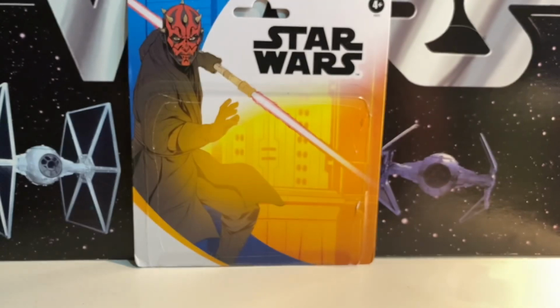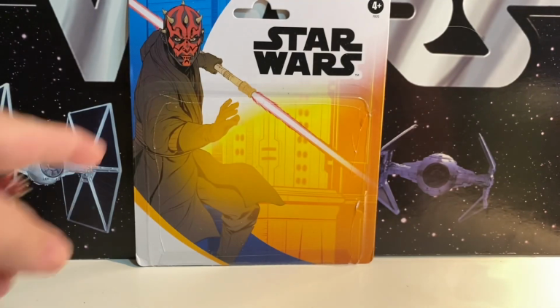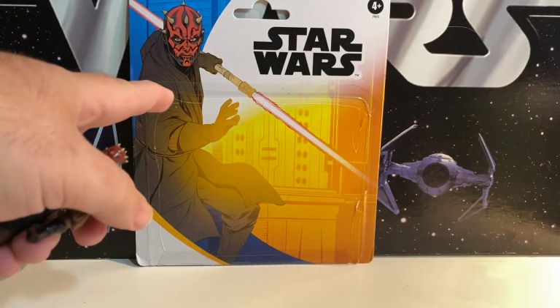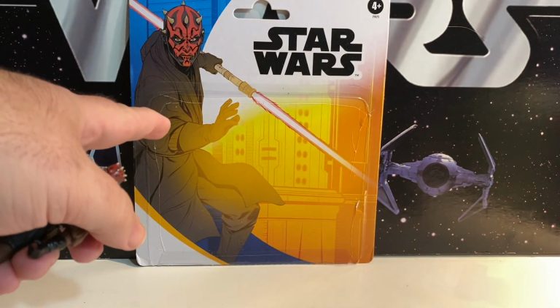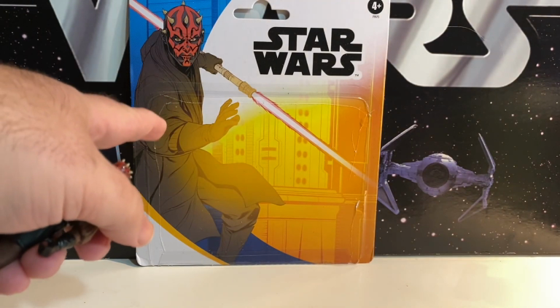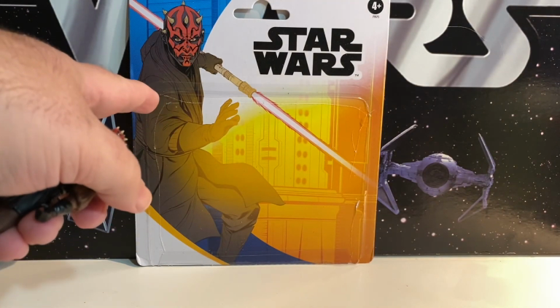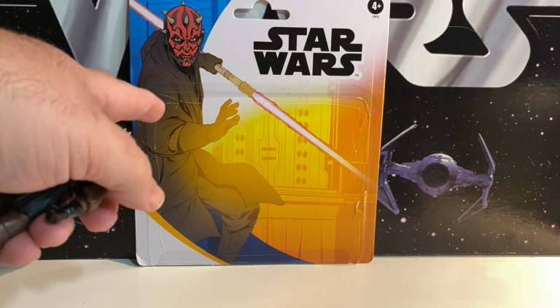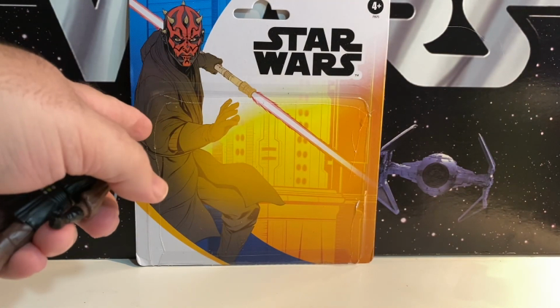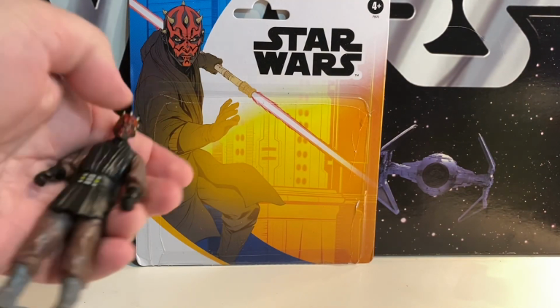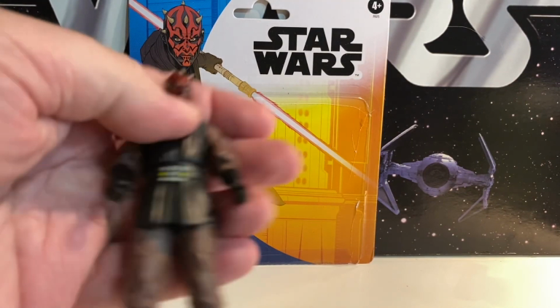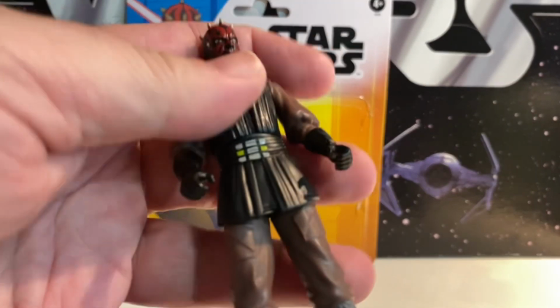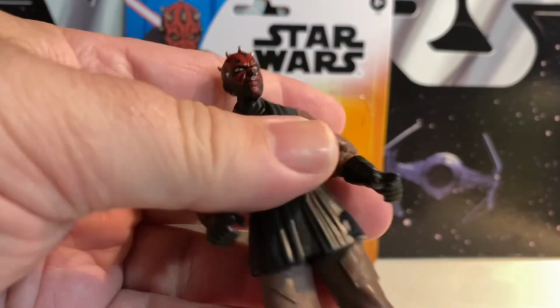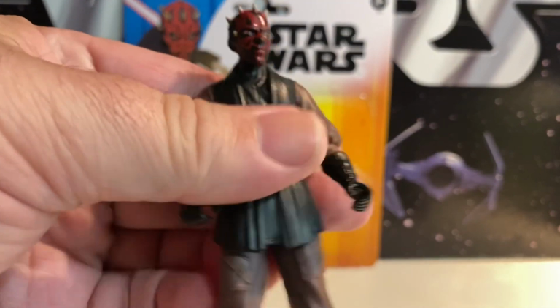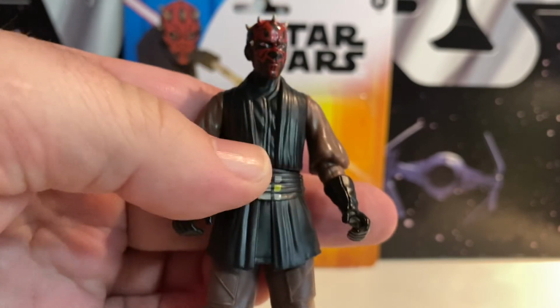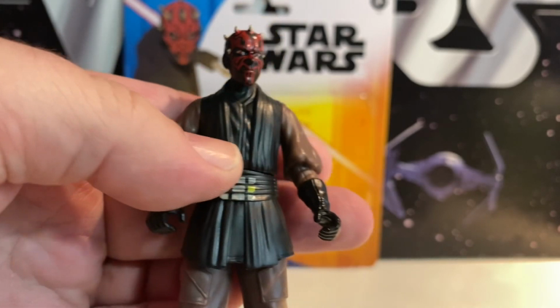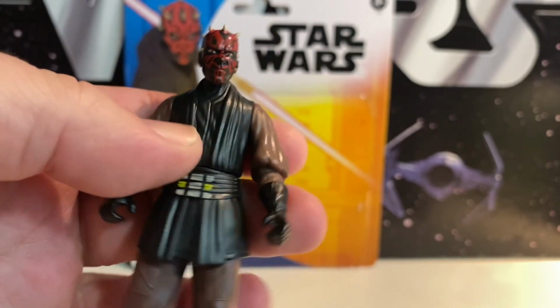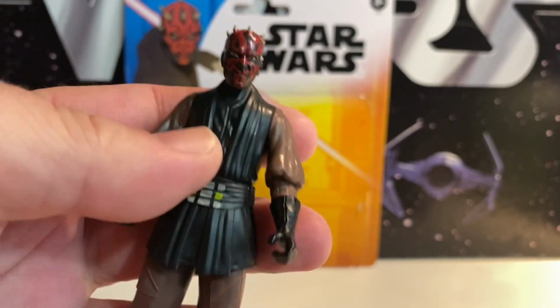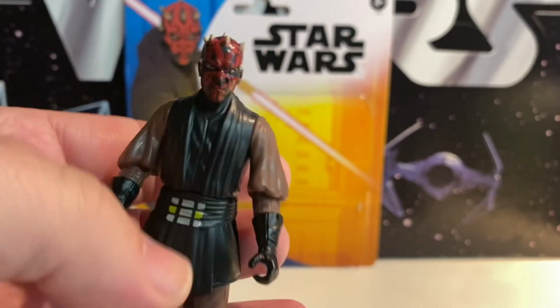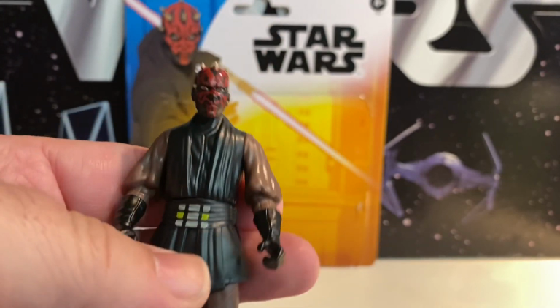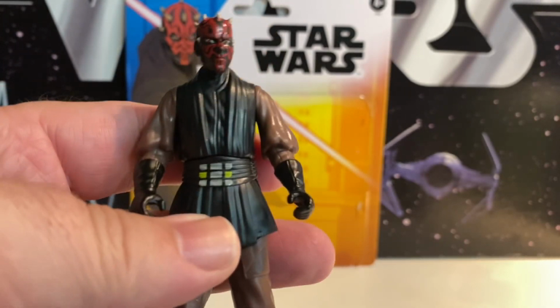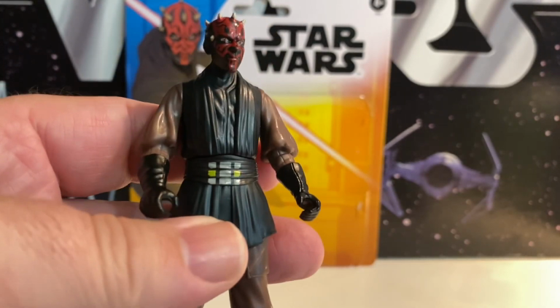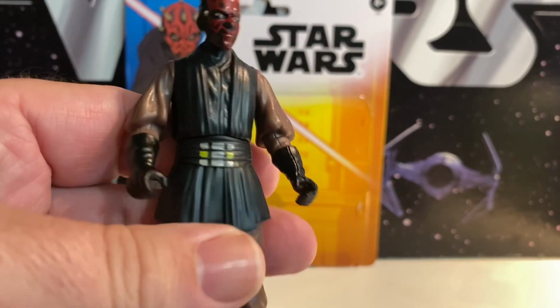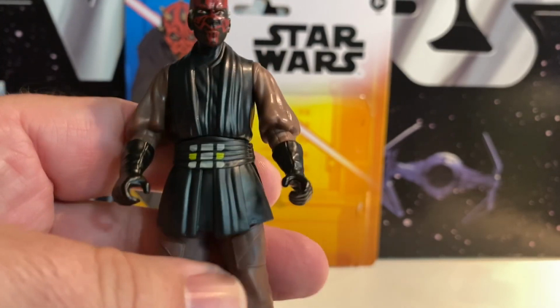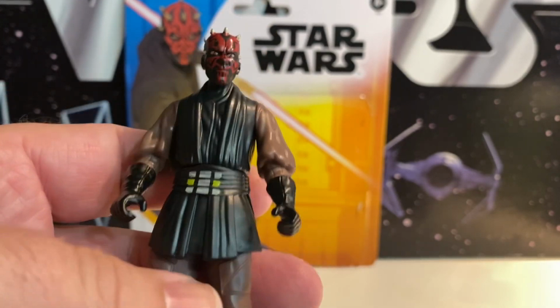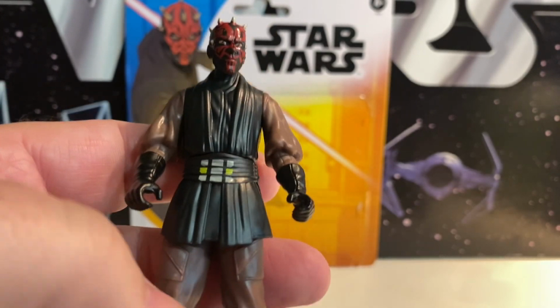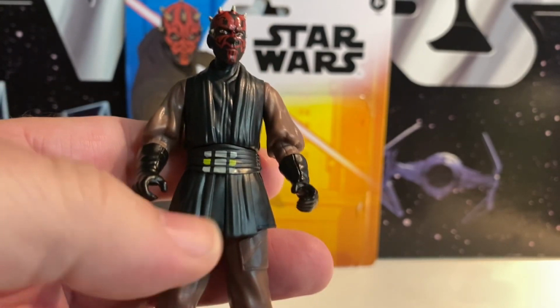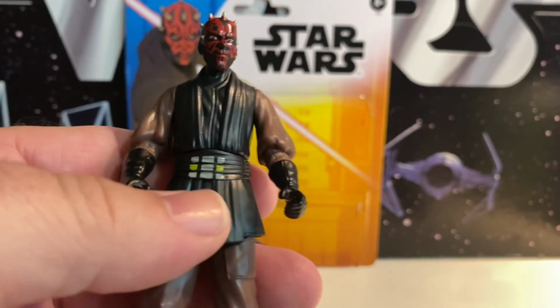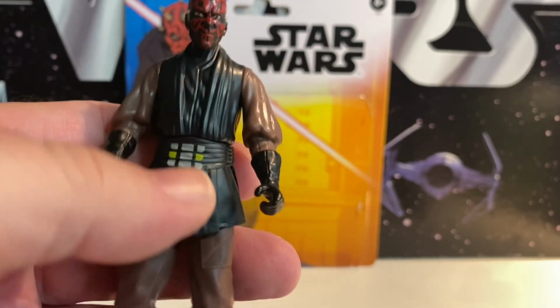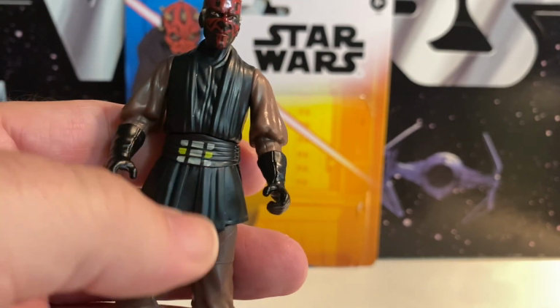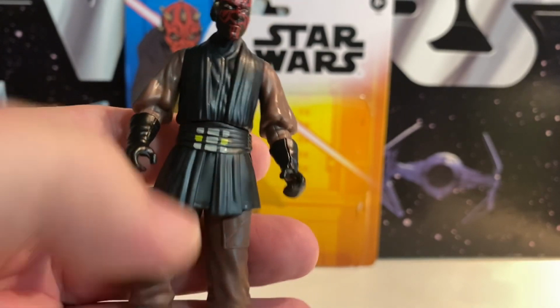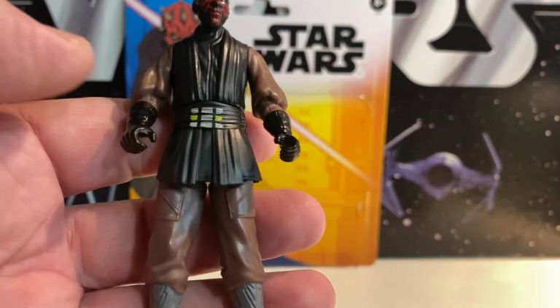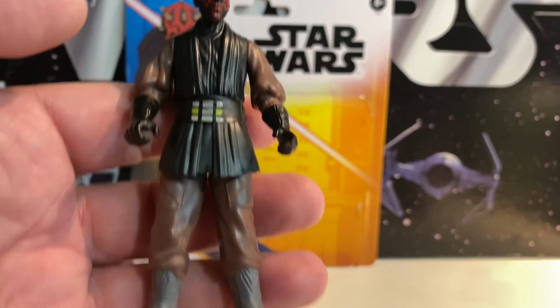Interesting — you look at the card back, and that is clearly Phantom Menace Darth Maul. But this is Clone Wars Darth Maul. It's the same figure. I do like that it's got a little belt and everything.